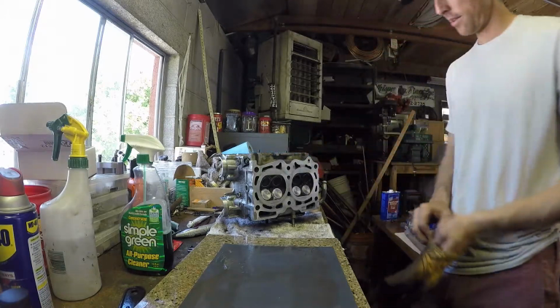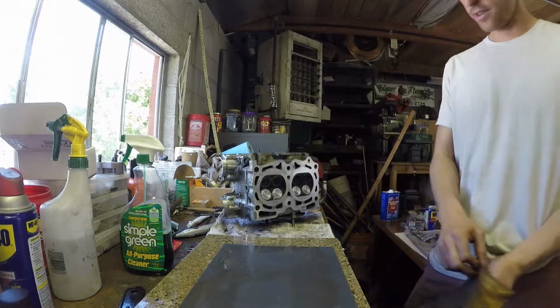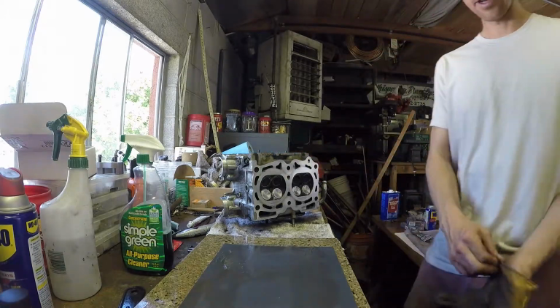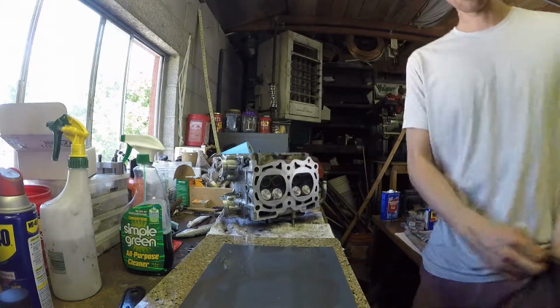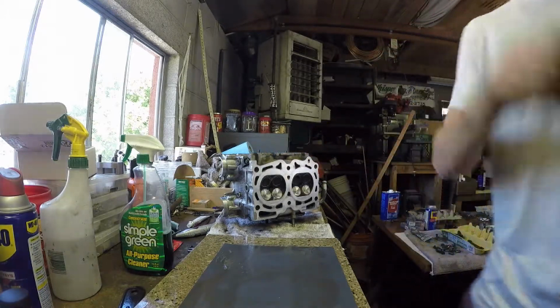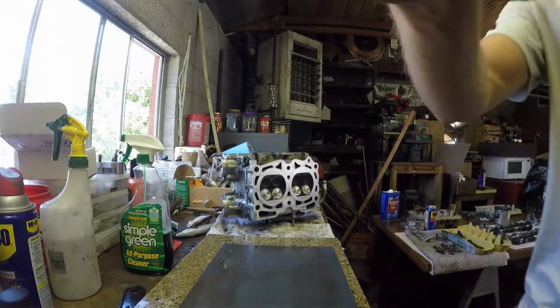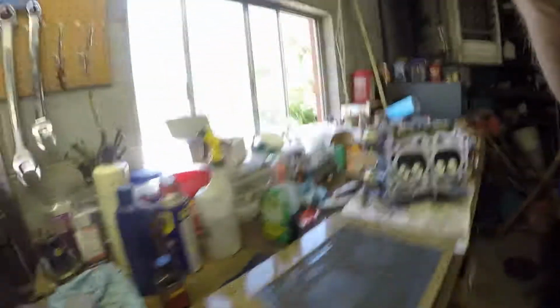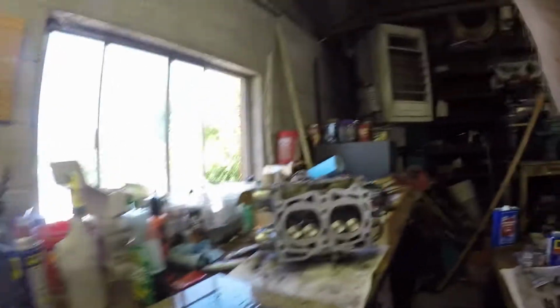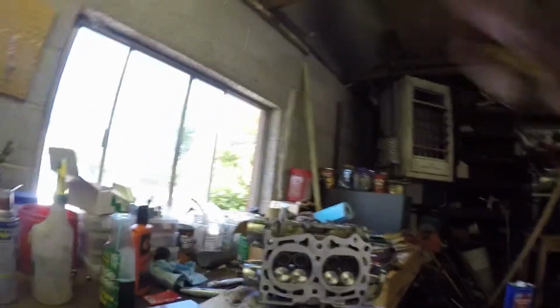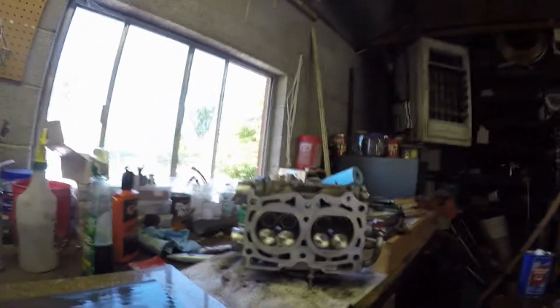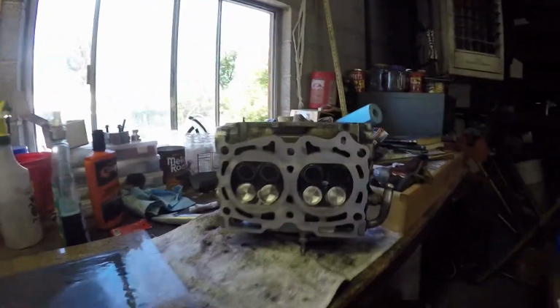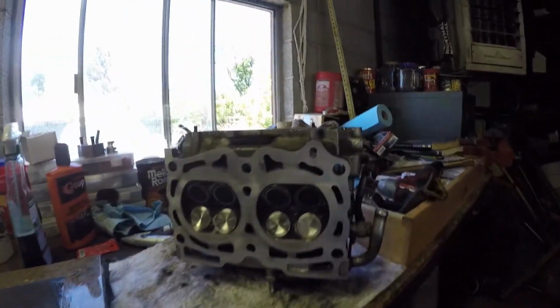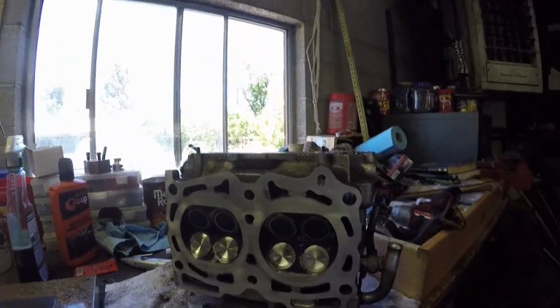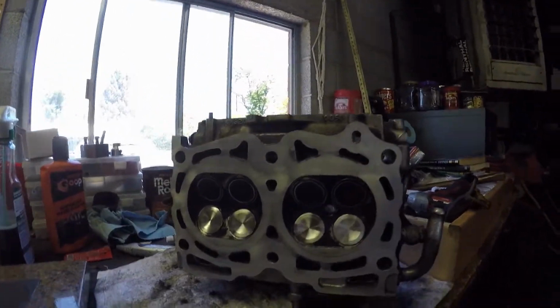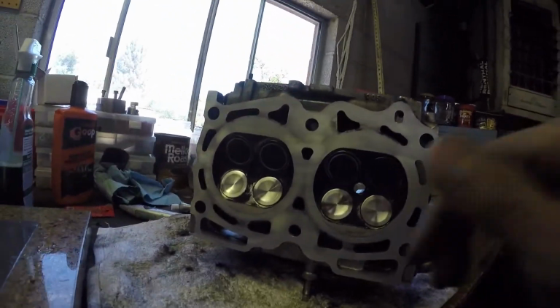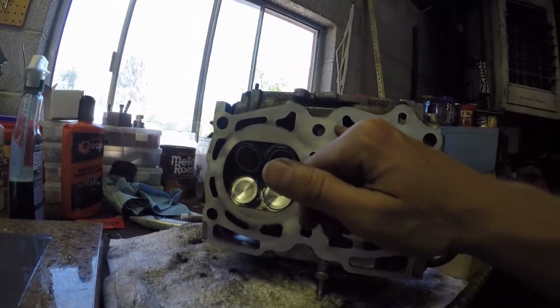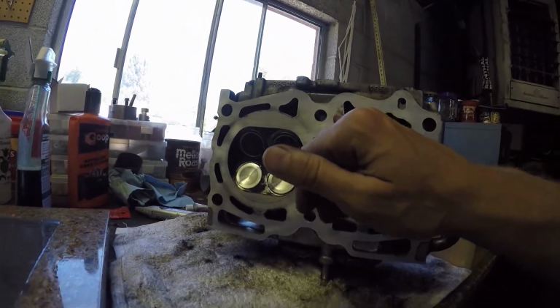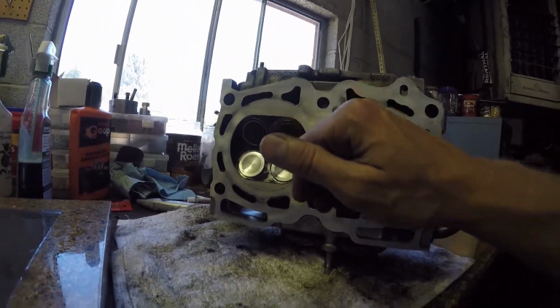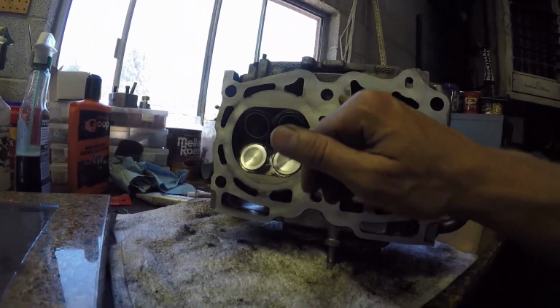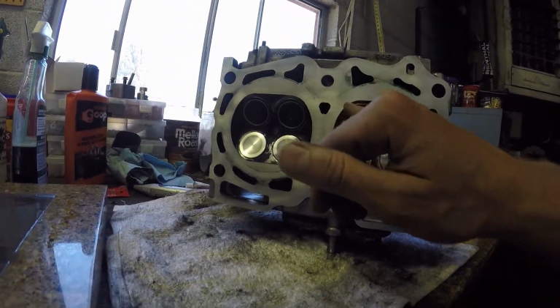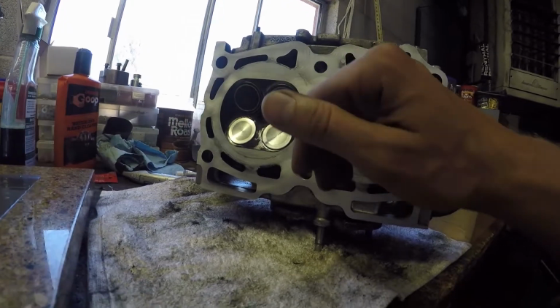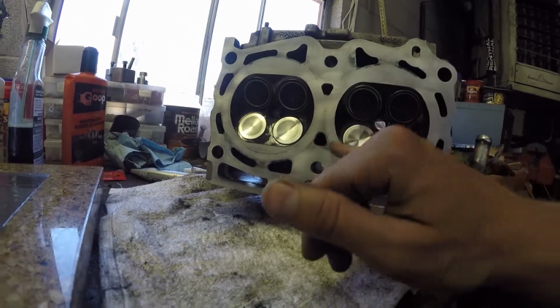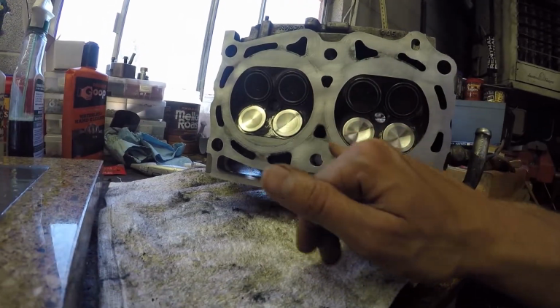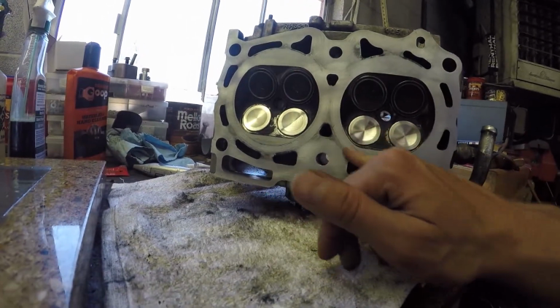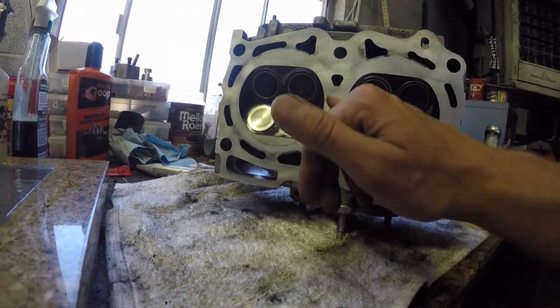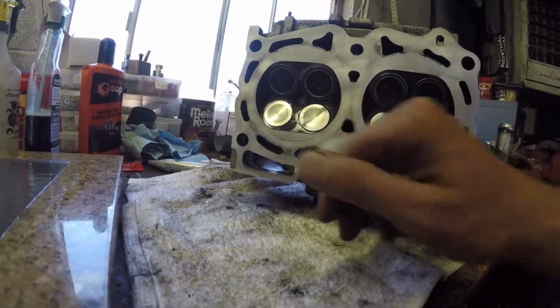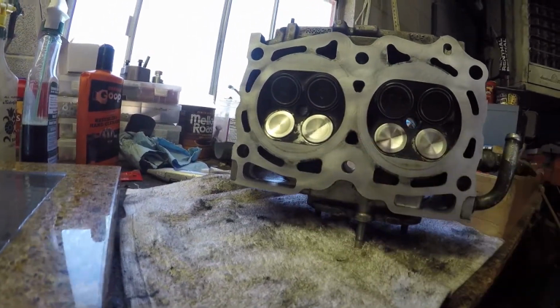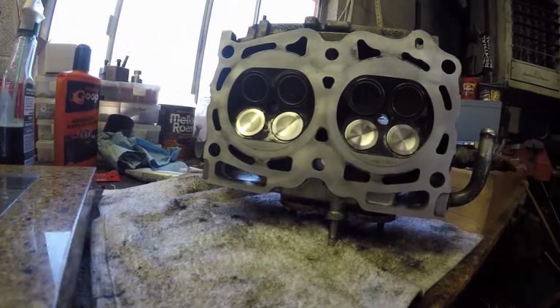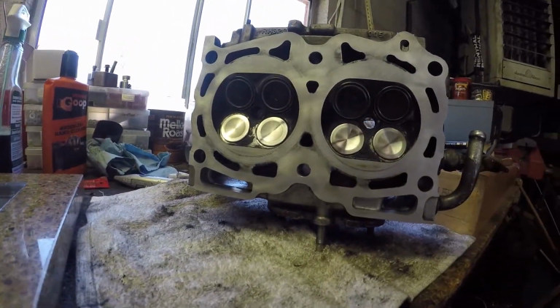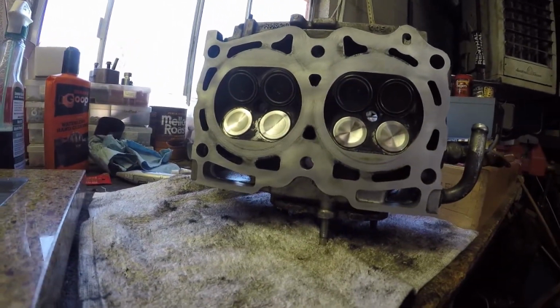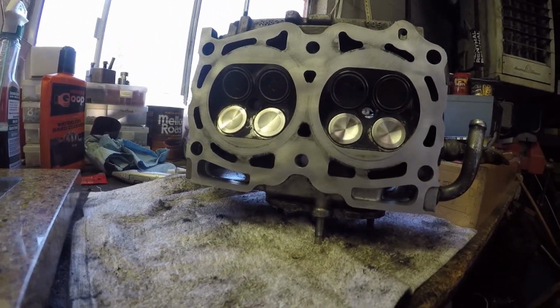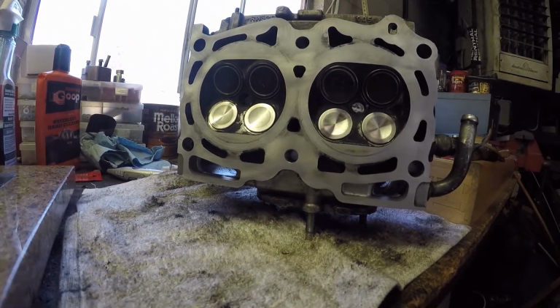You can just do as many rounds as you feel like you need. You can see it's getting there — there's a low spot or a high spot here and through here, so I'm going to hit those and just keep going.